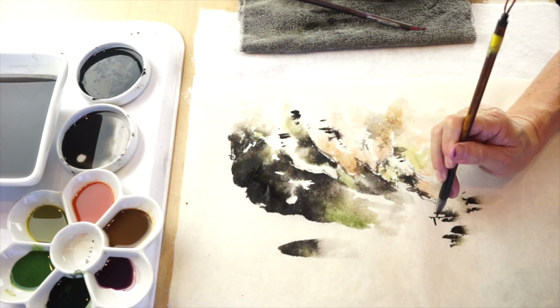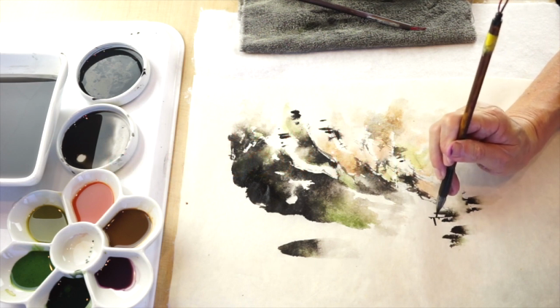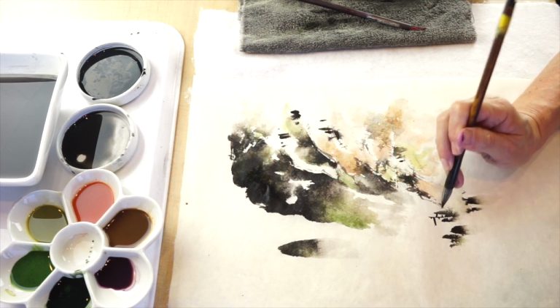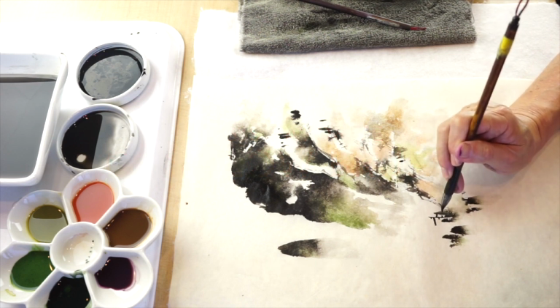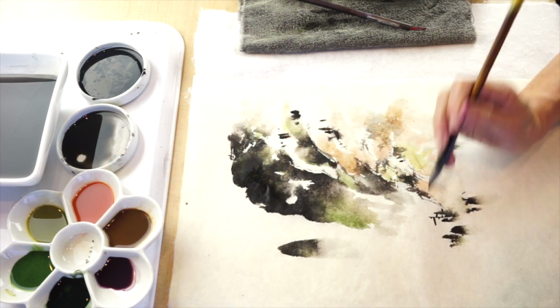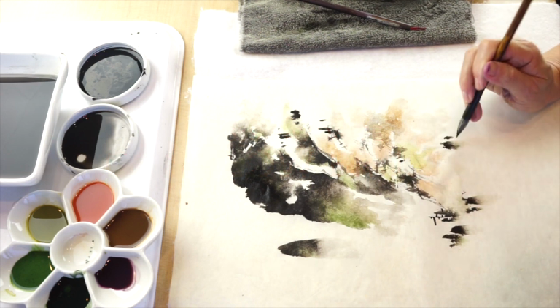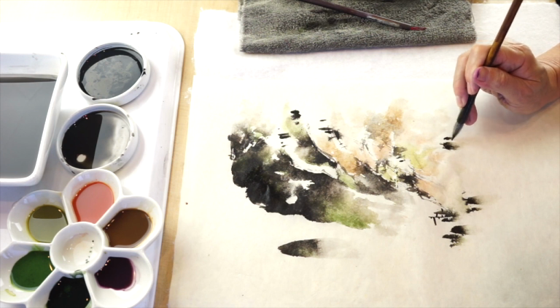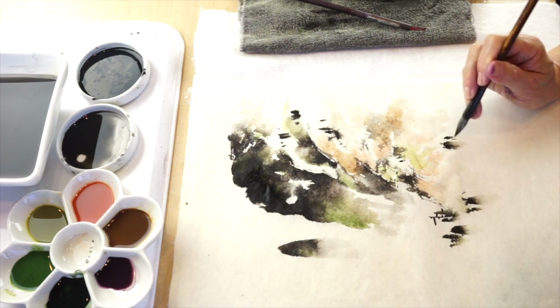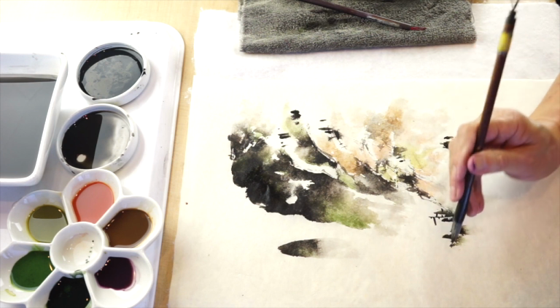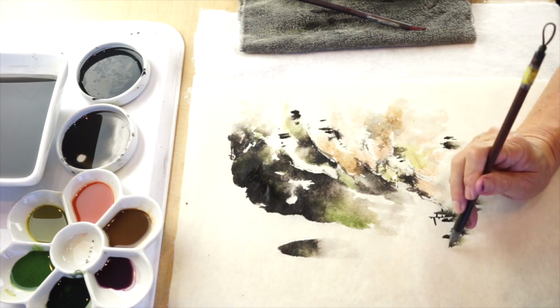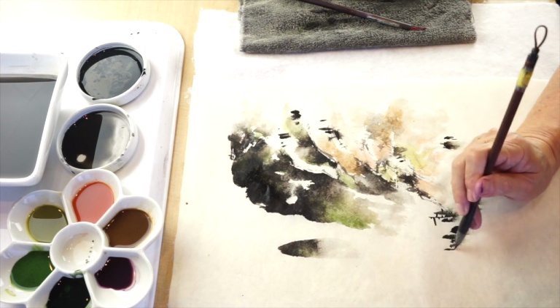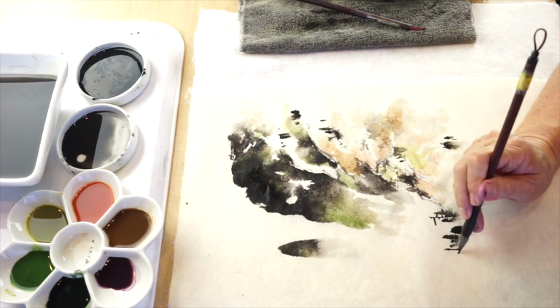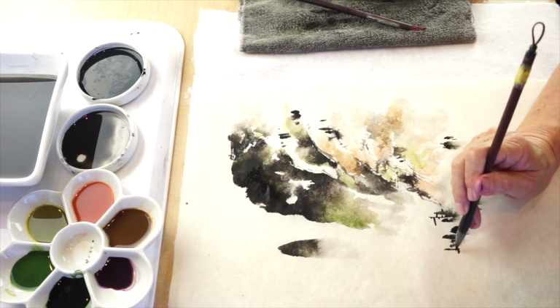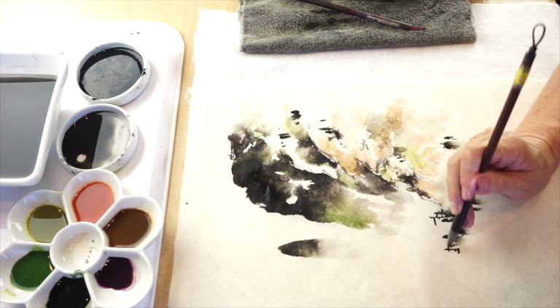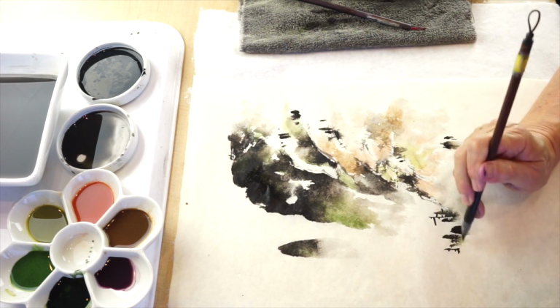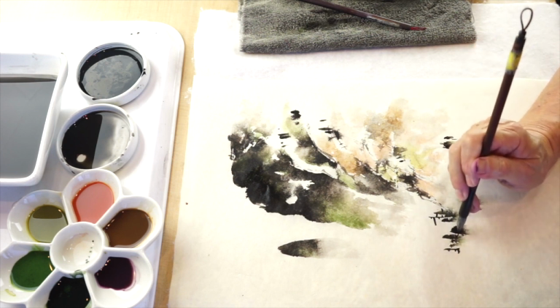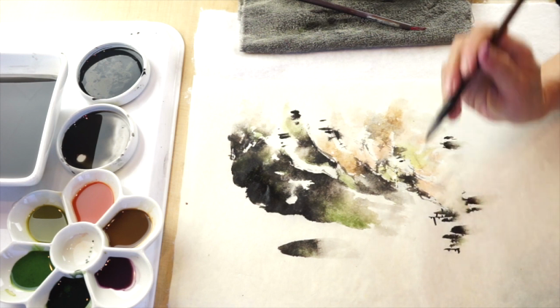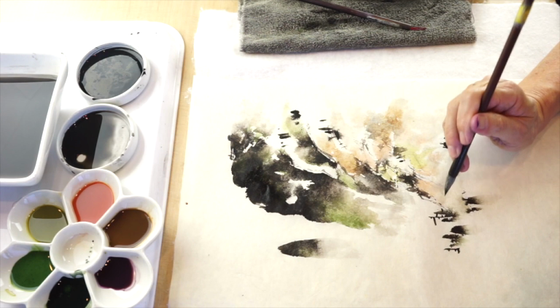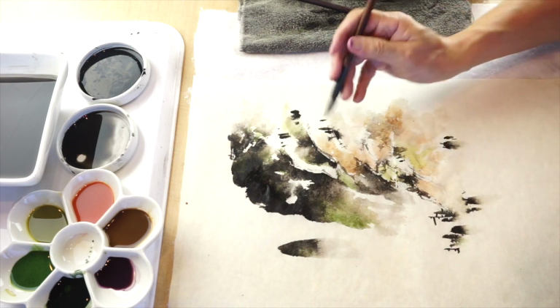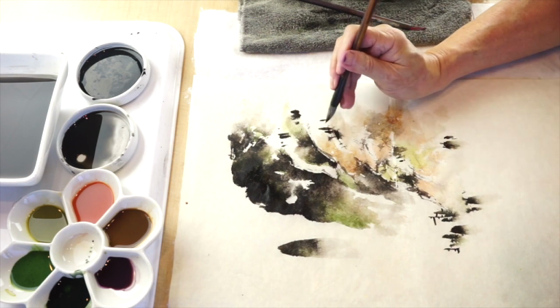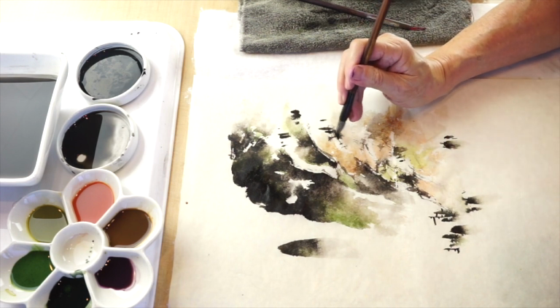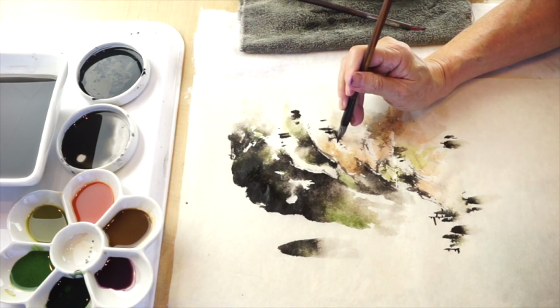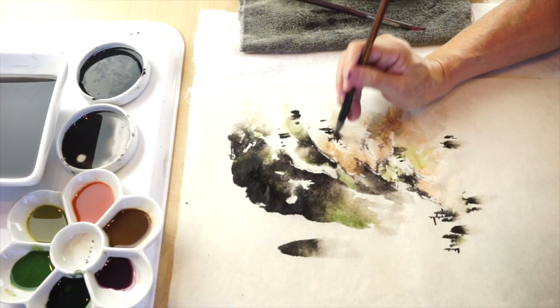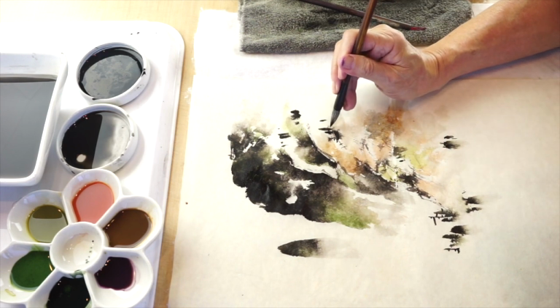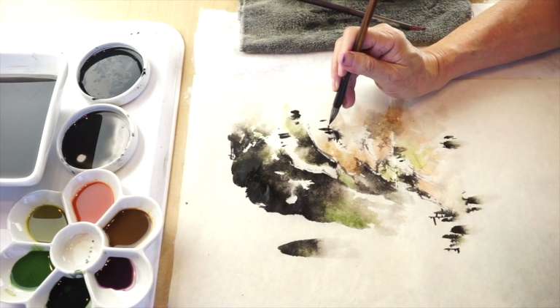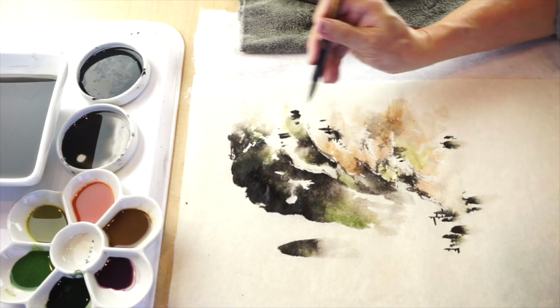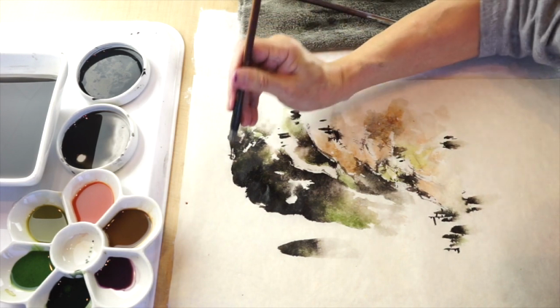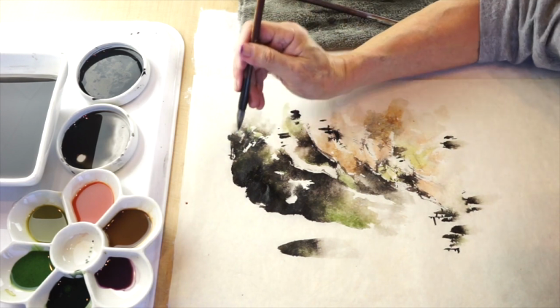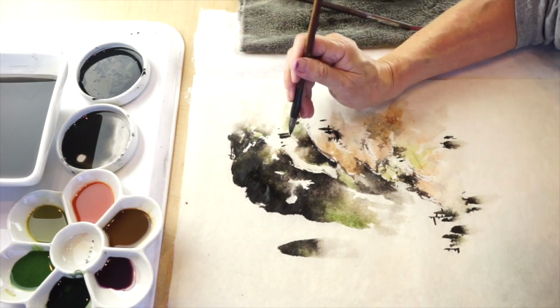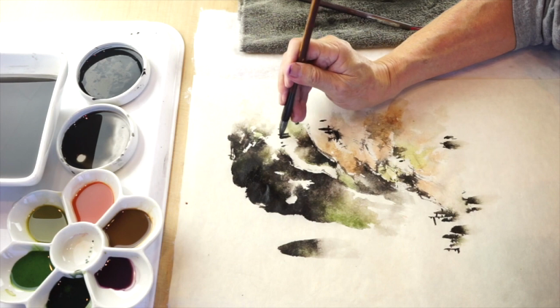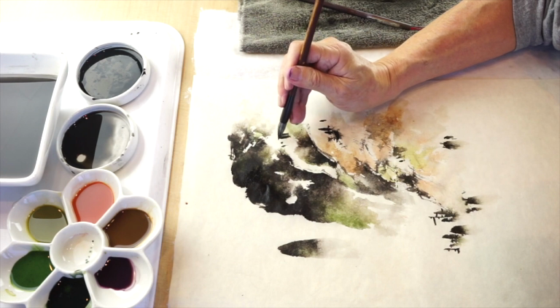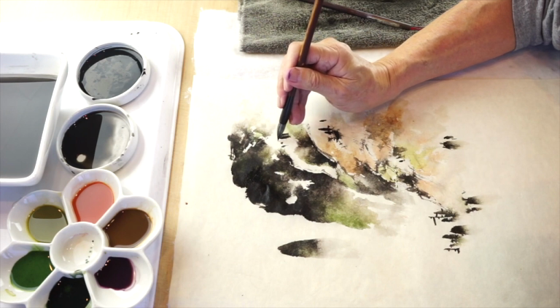The trees, or those happy dots, they are children of mountain and water. So when mountain meets water in perfect harmony, then everything grows.